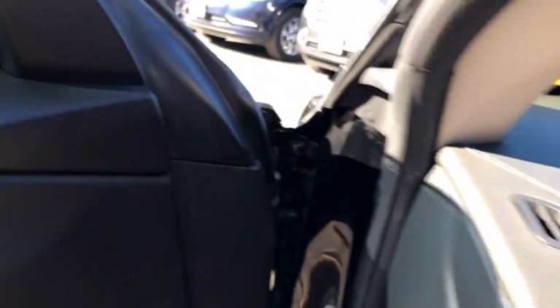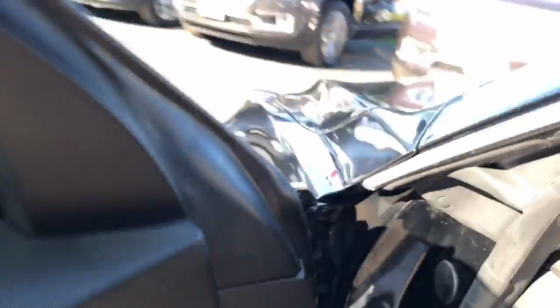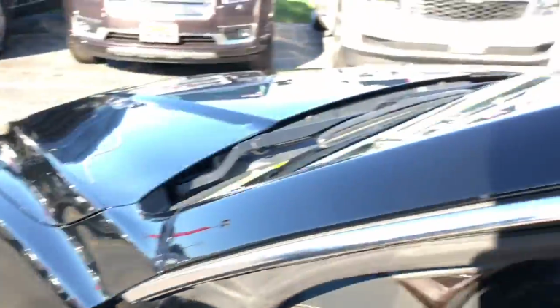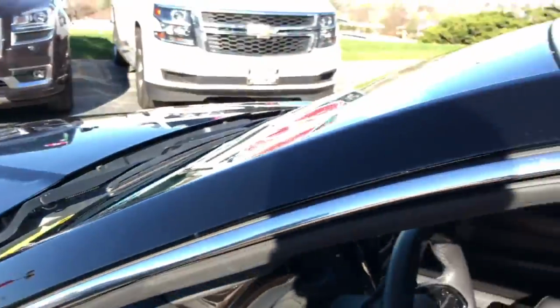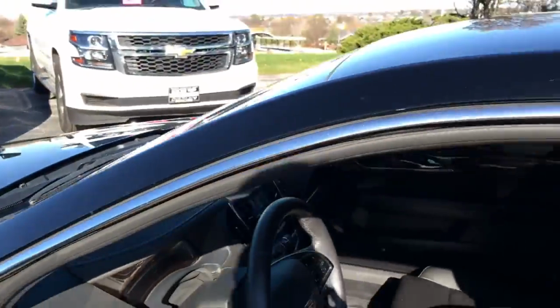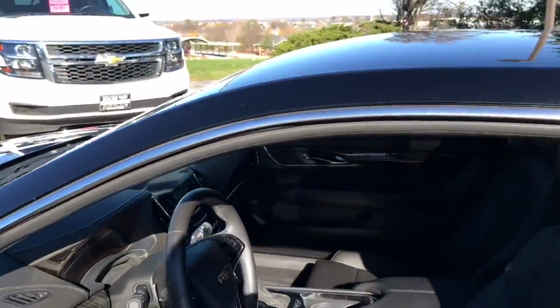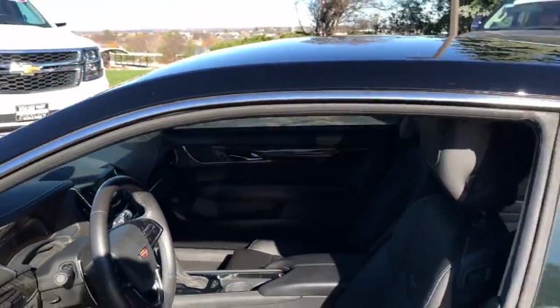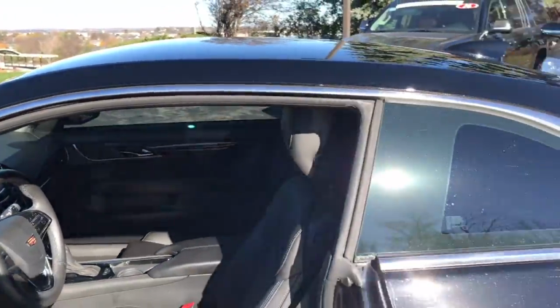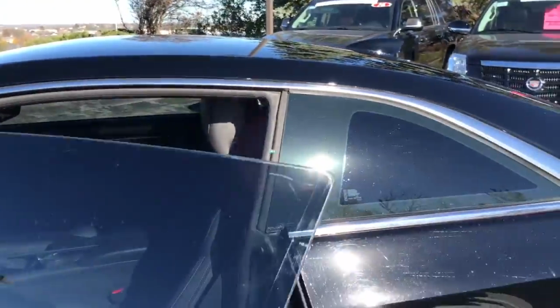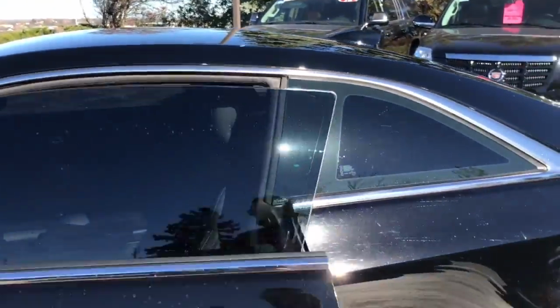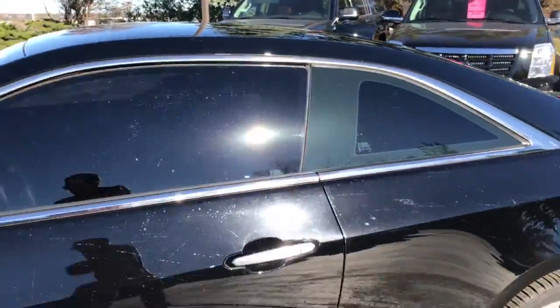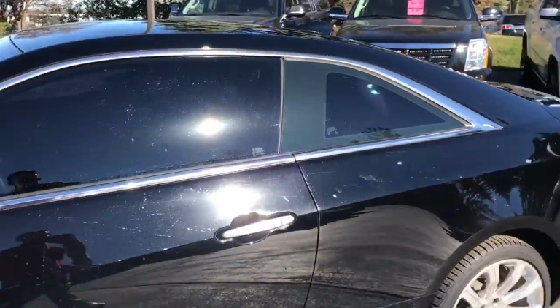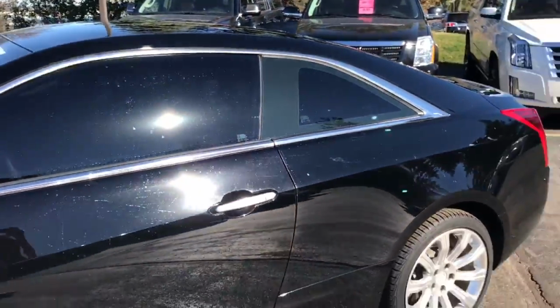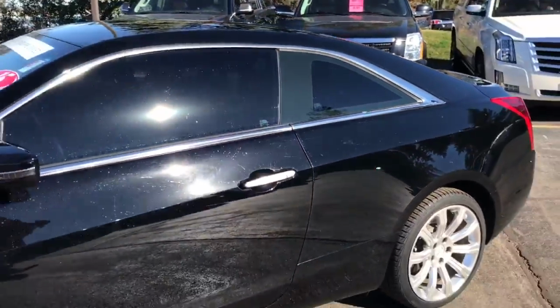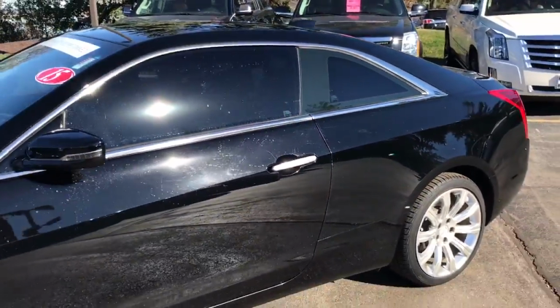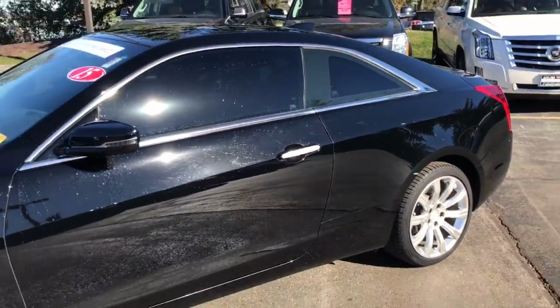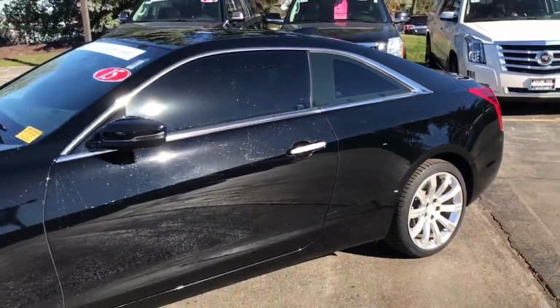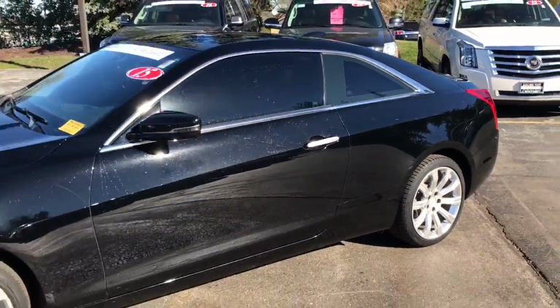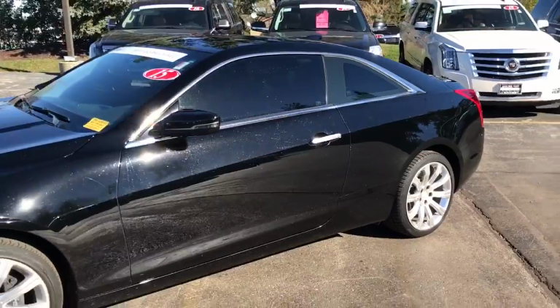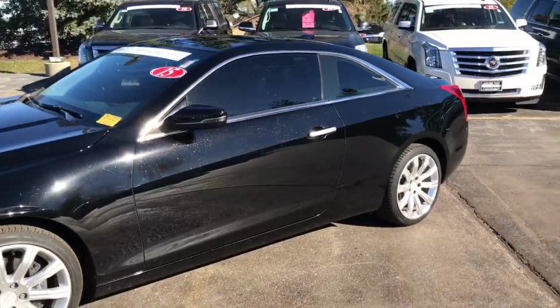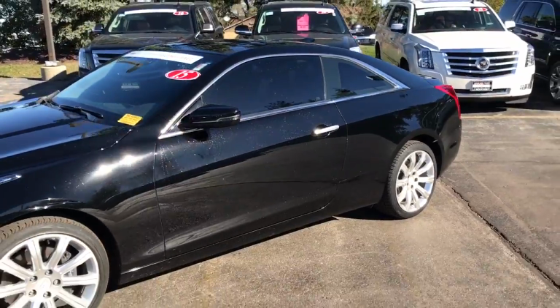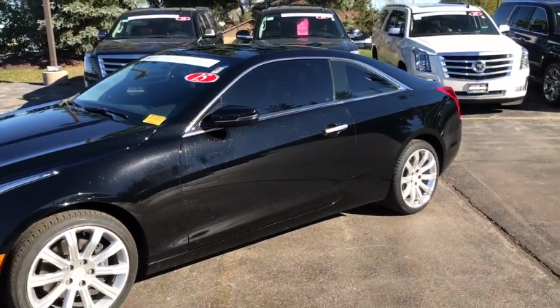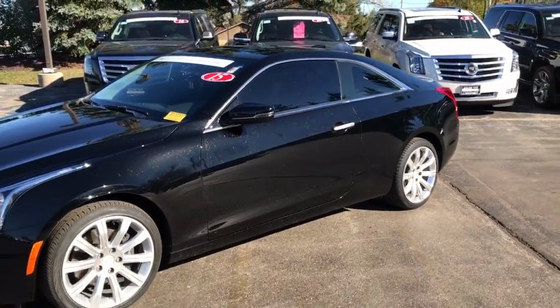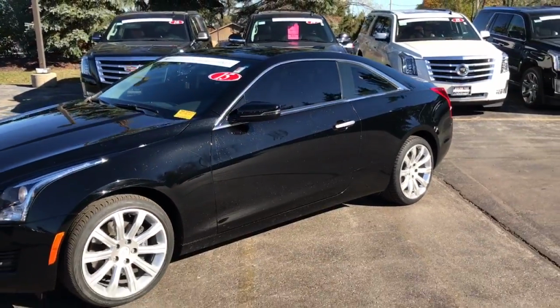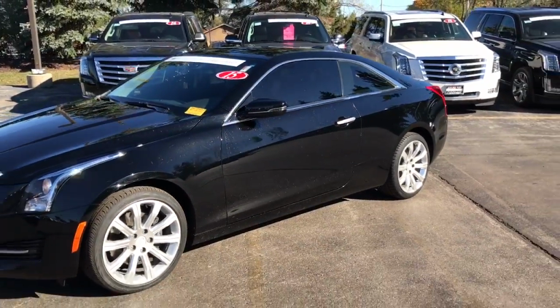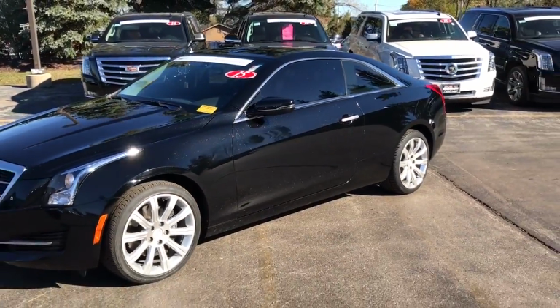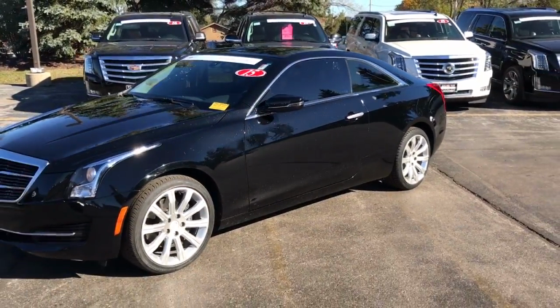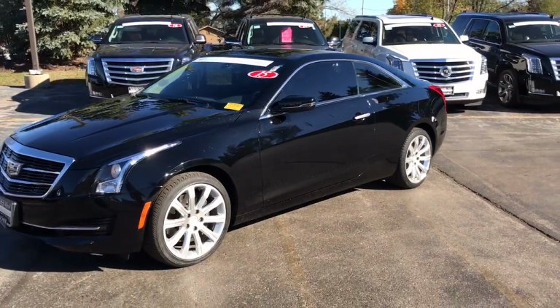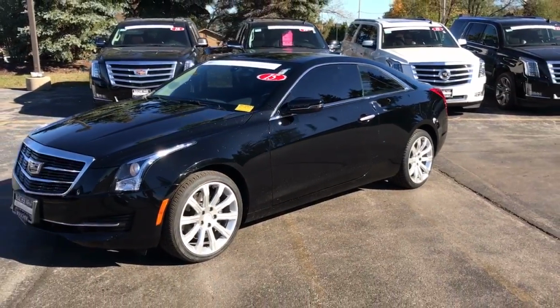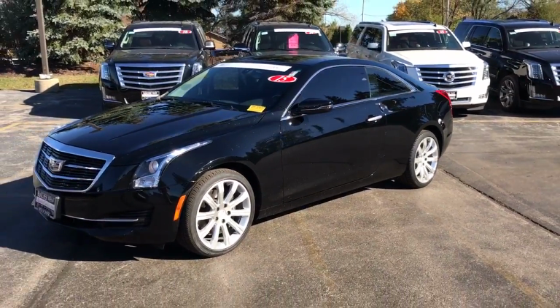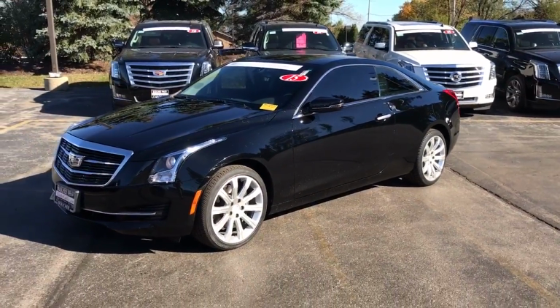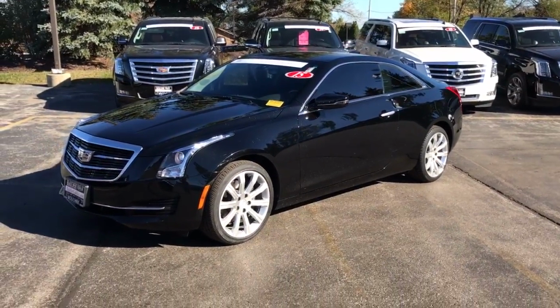This vehicle won't last long — priced to sell. Come see Skyler at Boucher Cadillac, 262-754-9600.